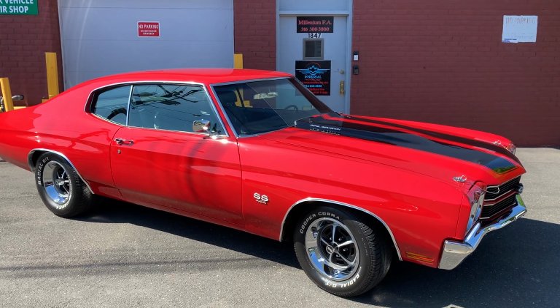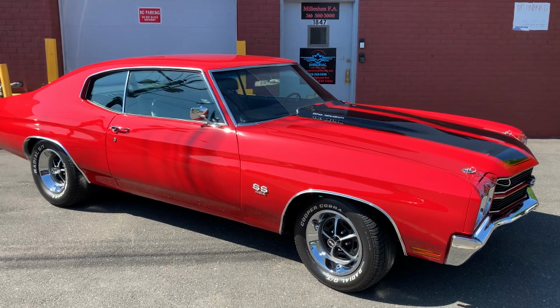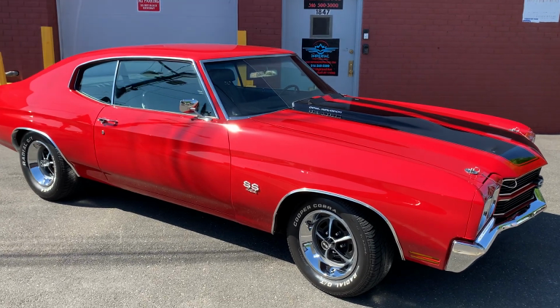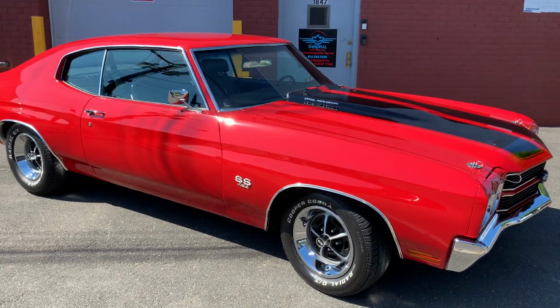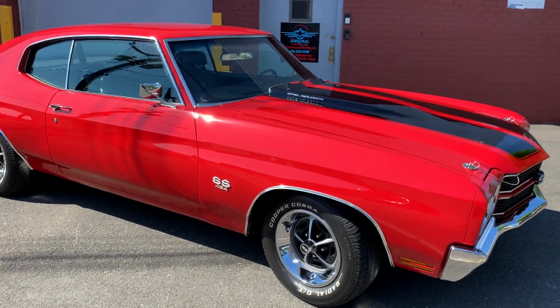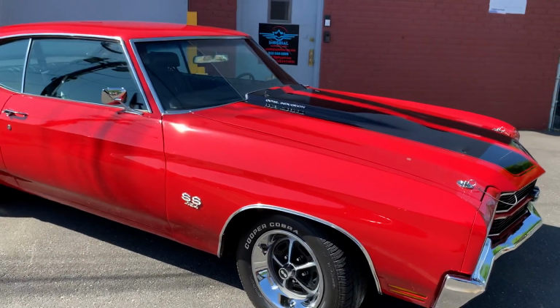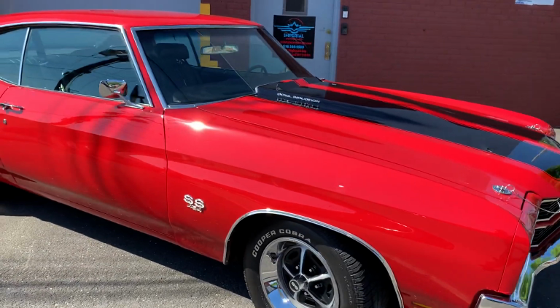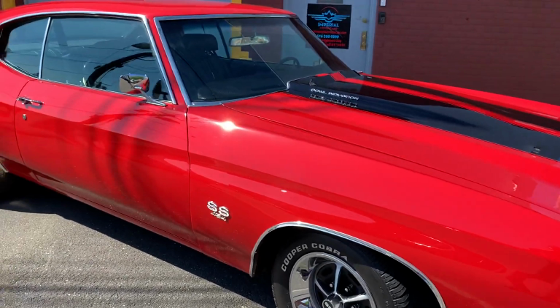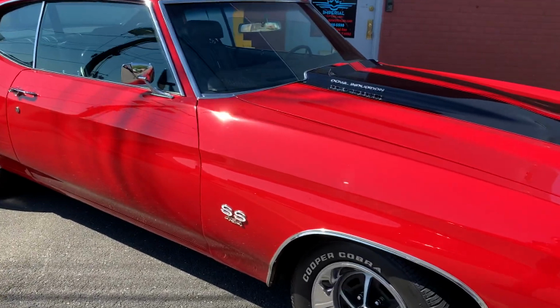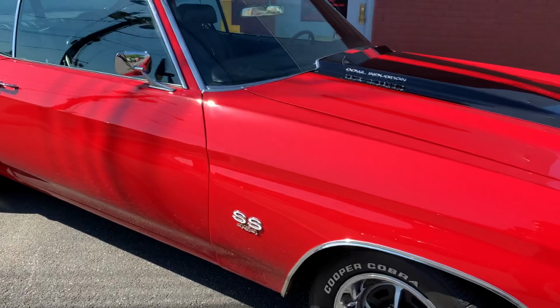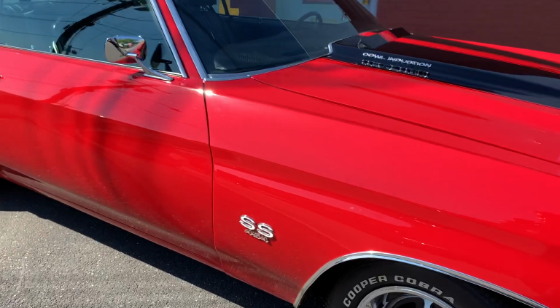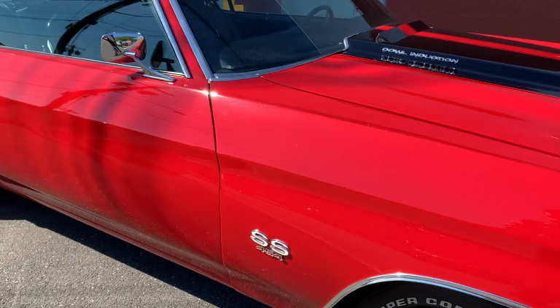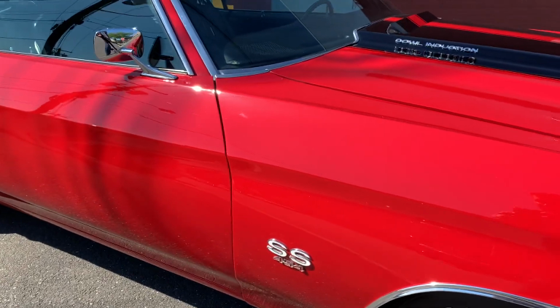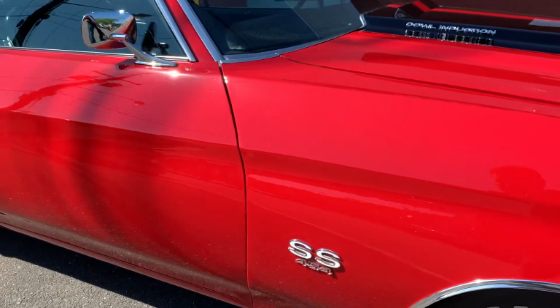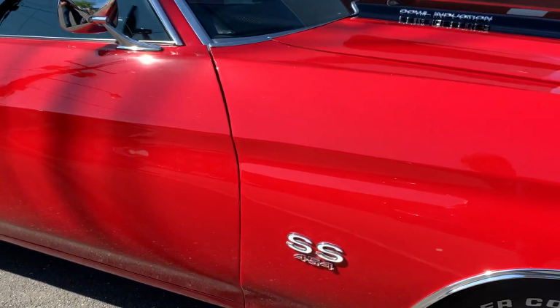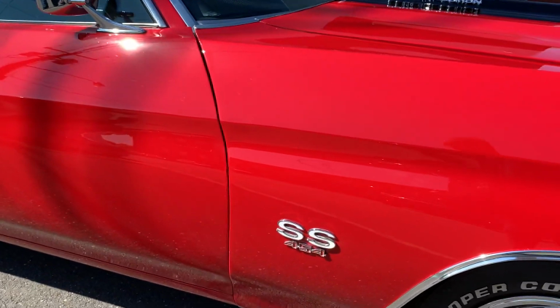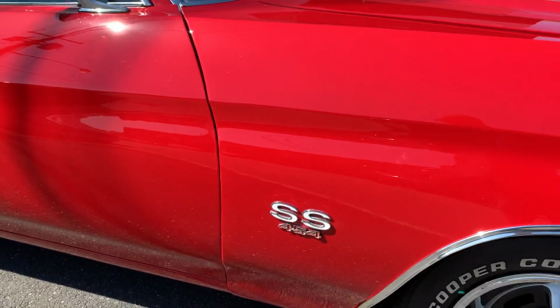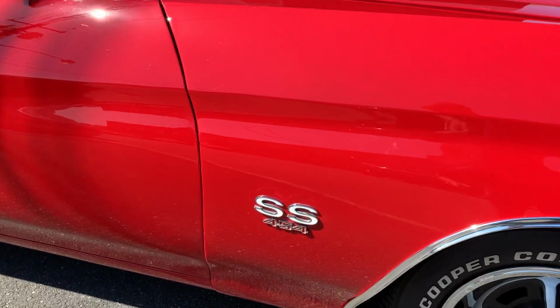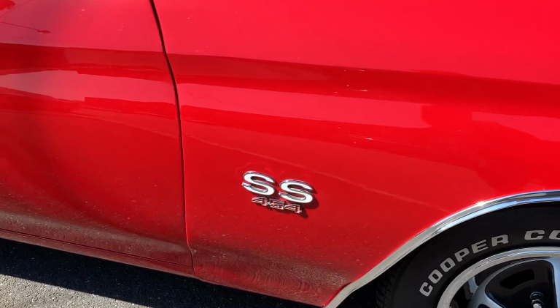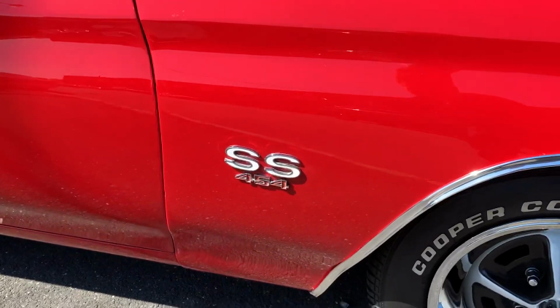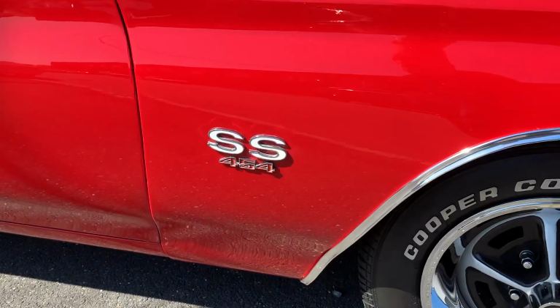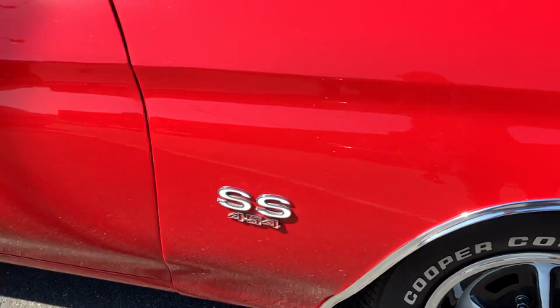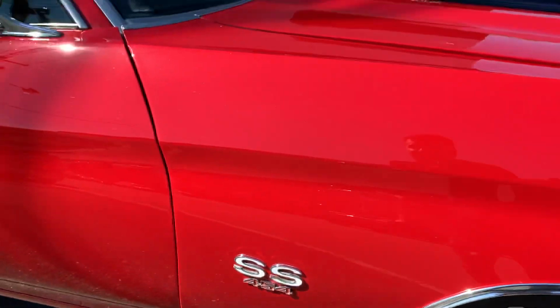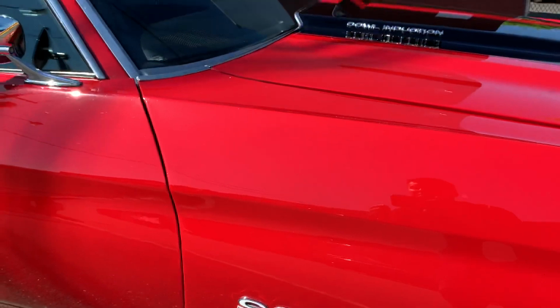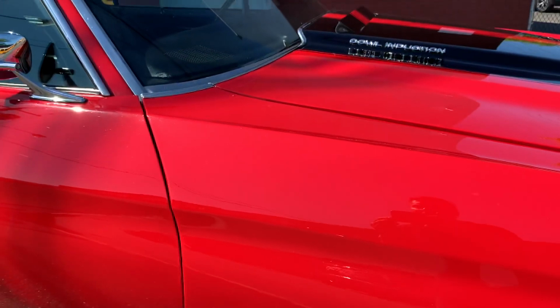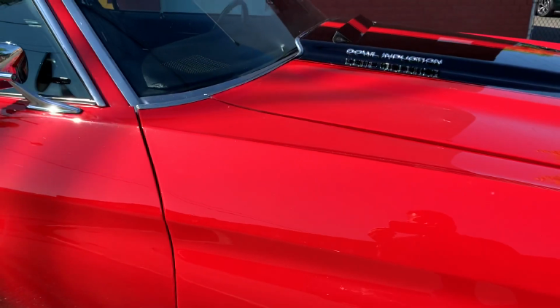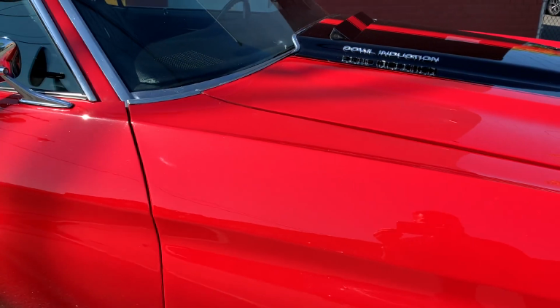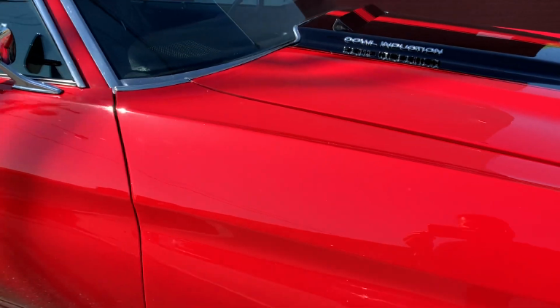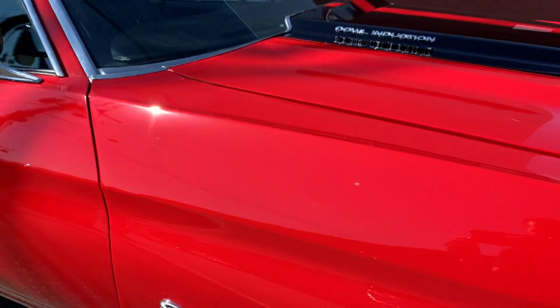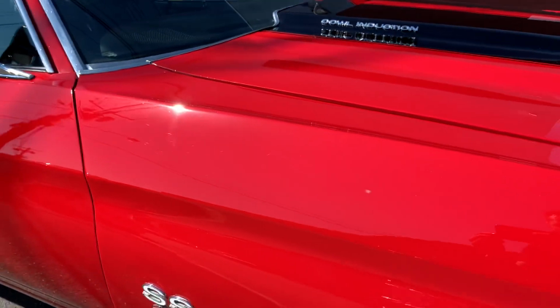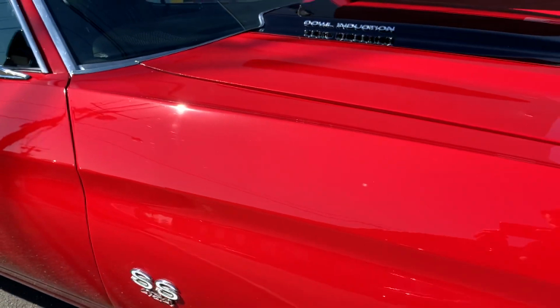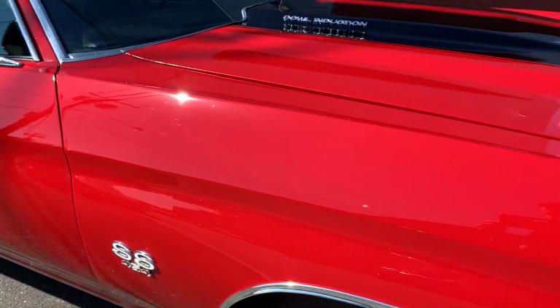1970 Chevelle, original documented 396 car, now has a 454. This is a walk-around video by Imperial Motor Cars.